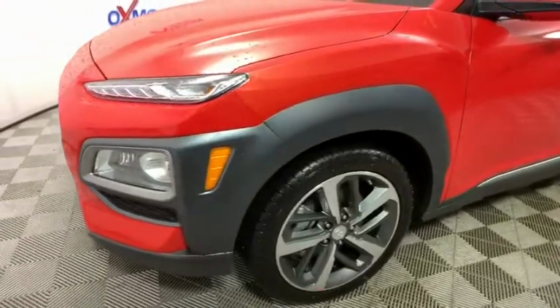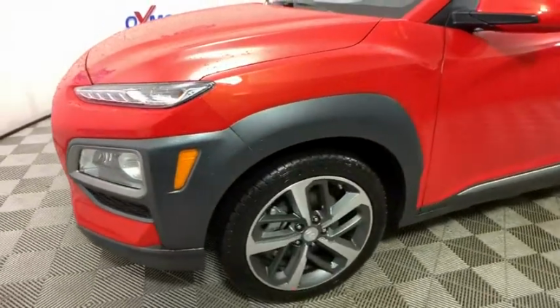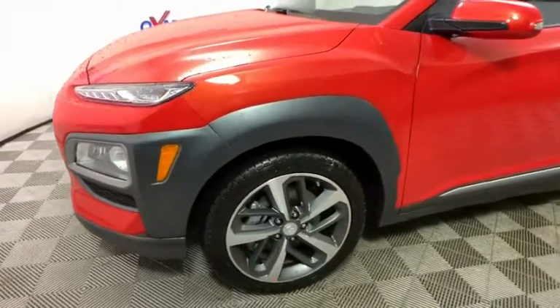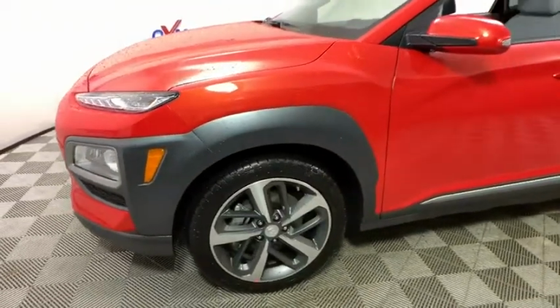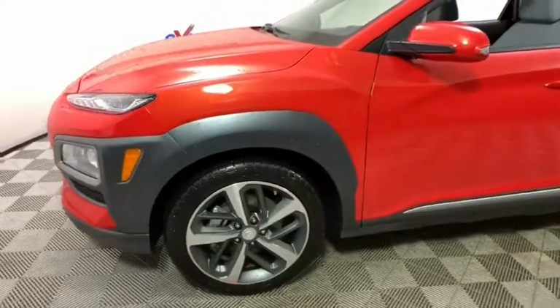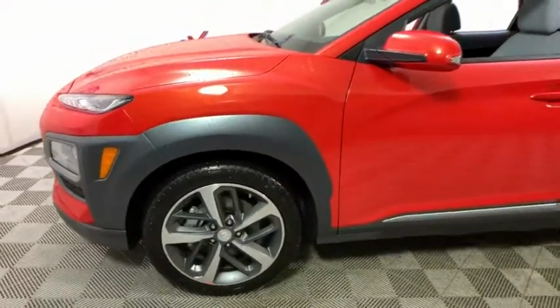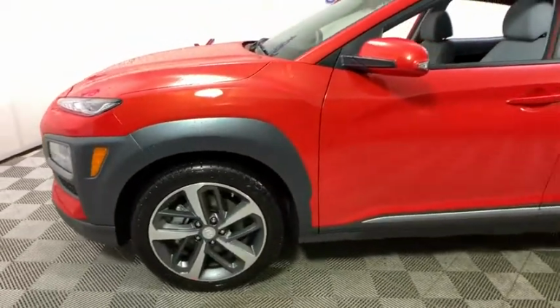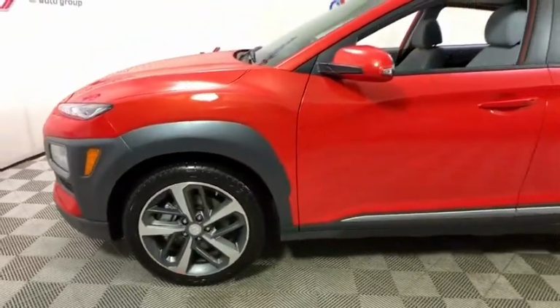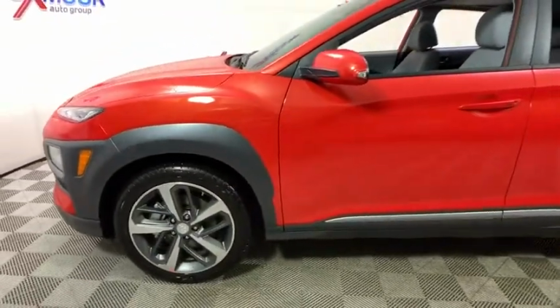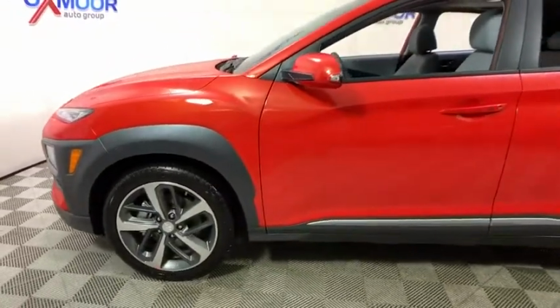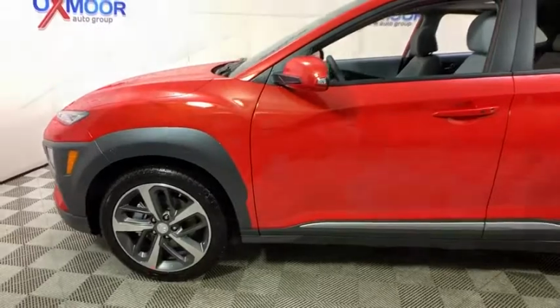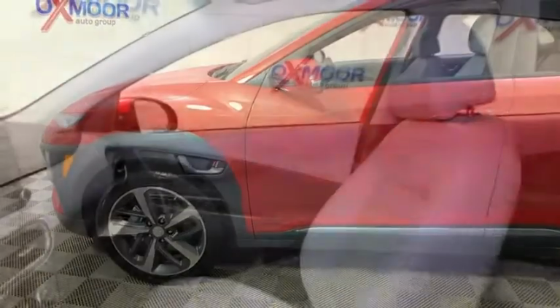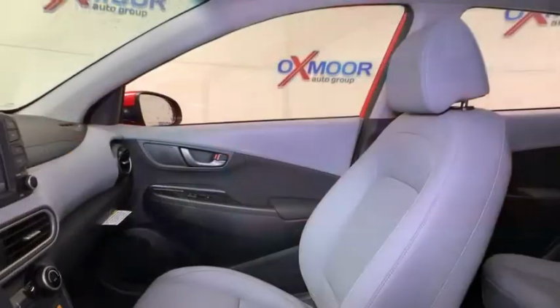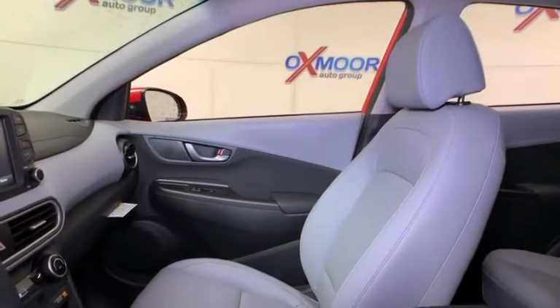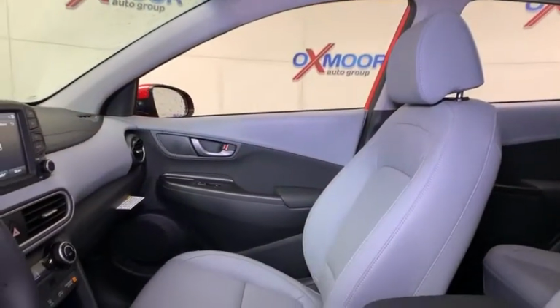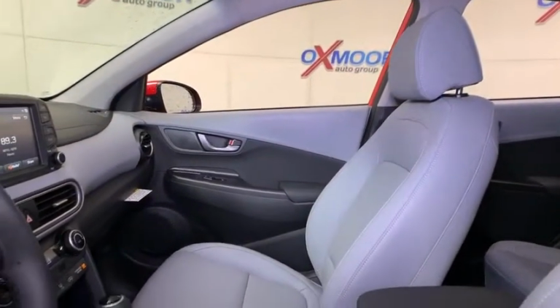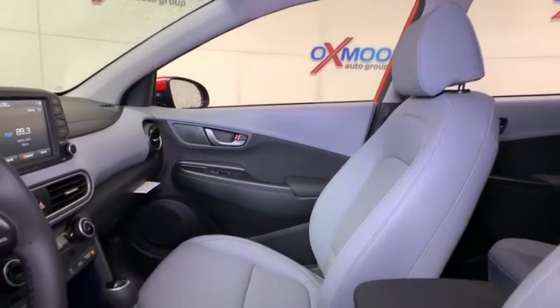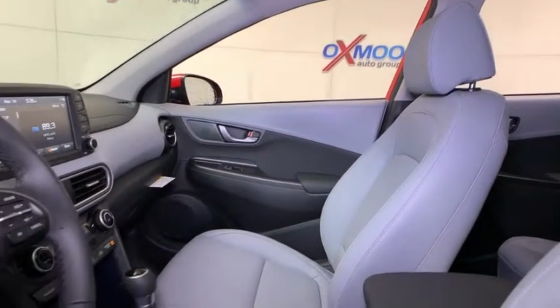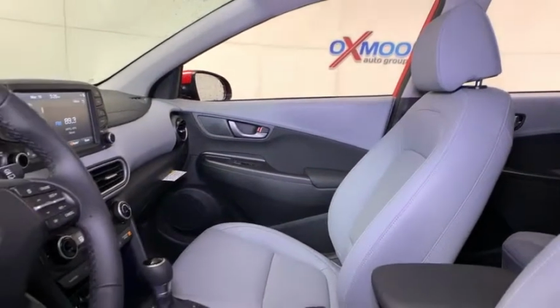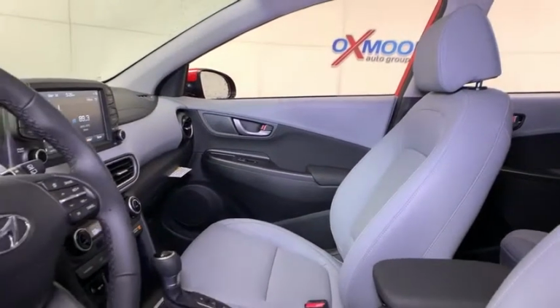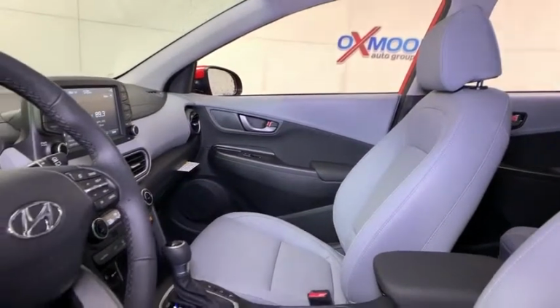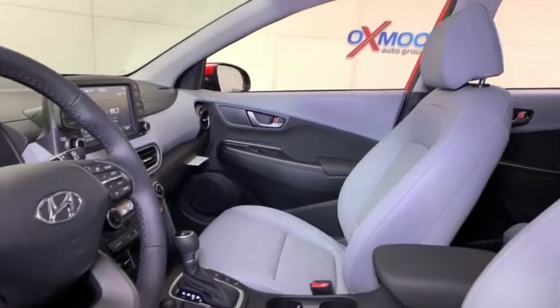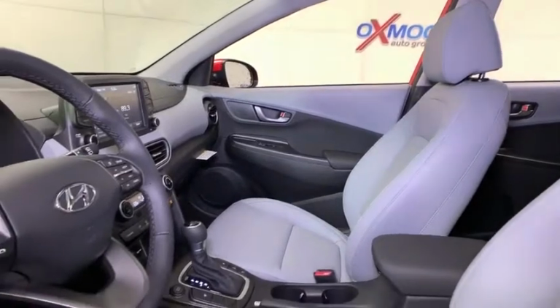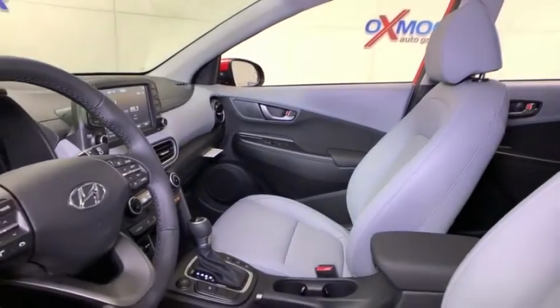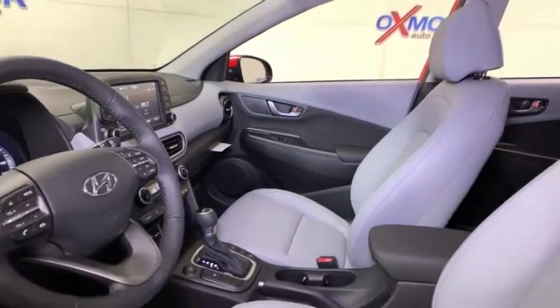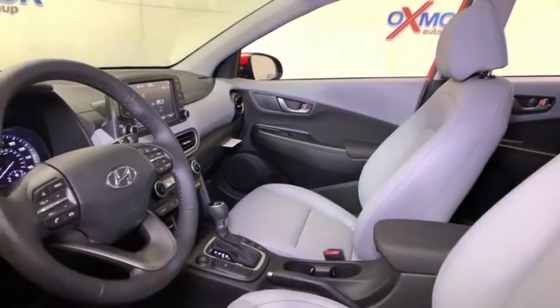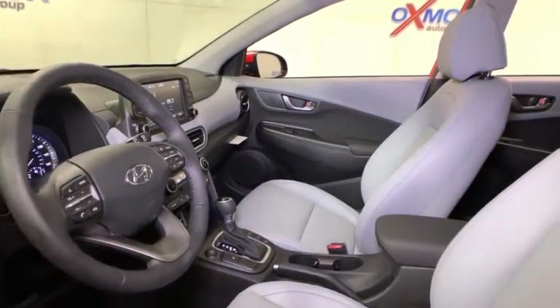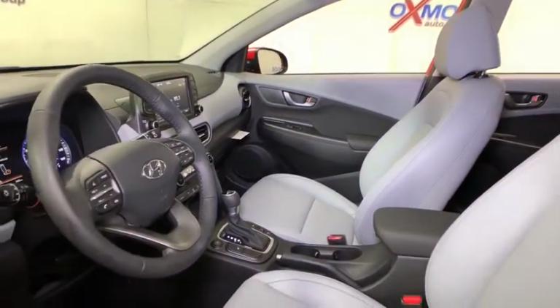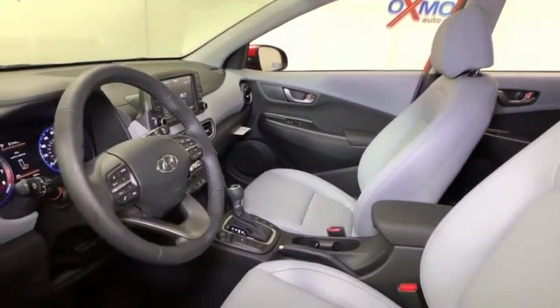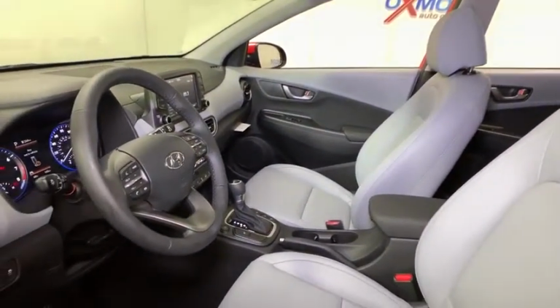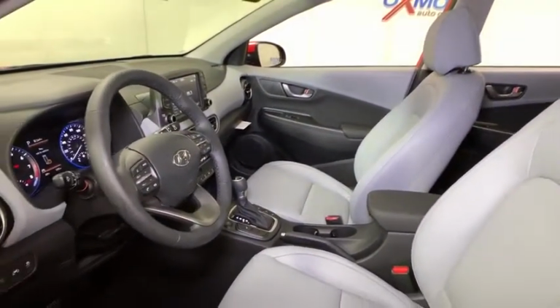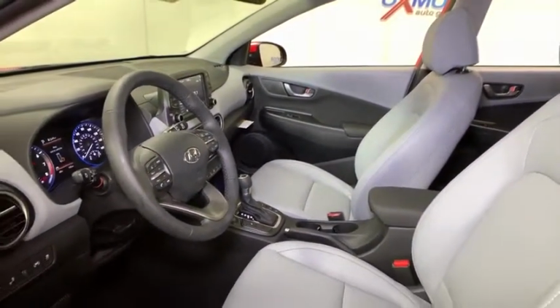Here are some of this vehicle's great options: traction control, navigation system, leather-wrapped steering wheel, dual airbags, alloy wheels, power steering, four-wheel disc brakes, eight speakers, electronic stability control, fog lights.